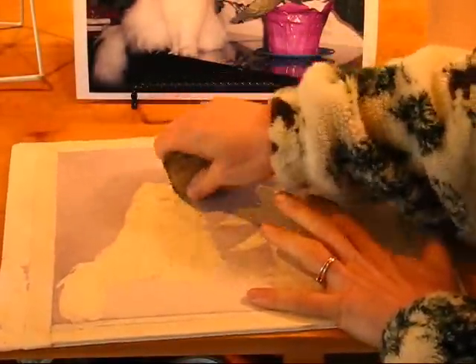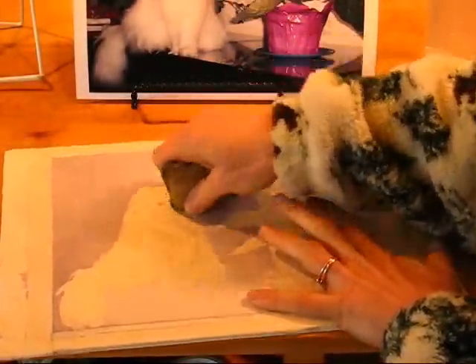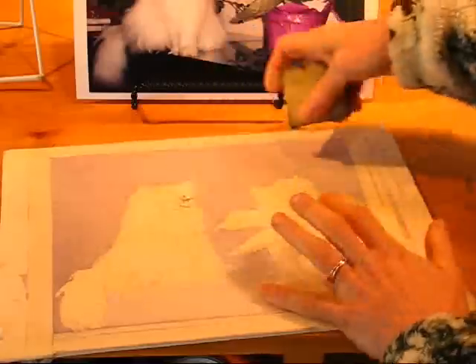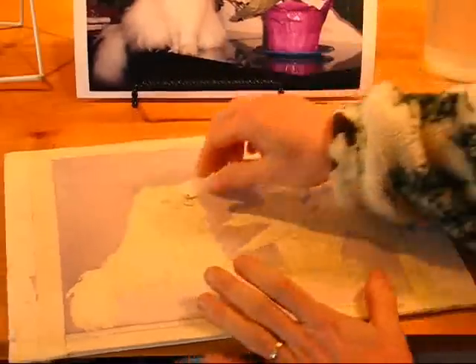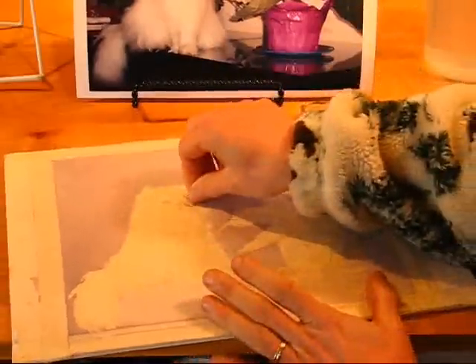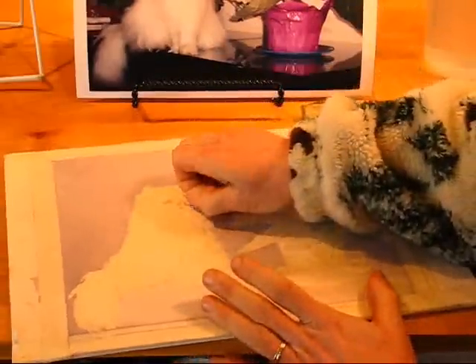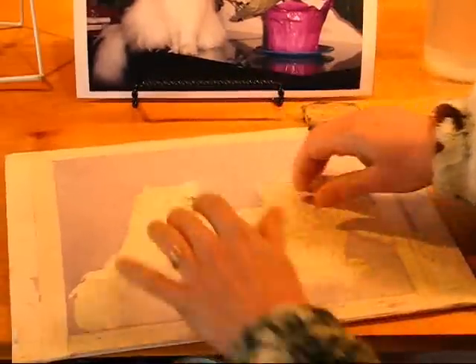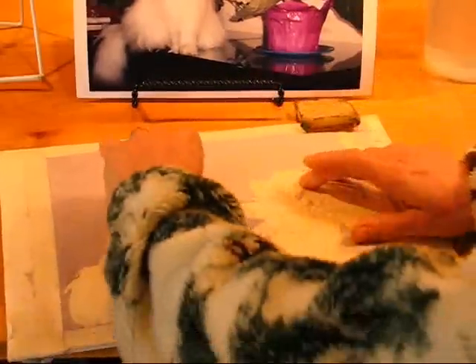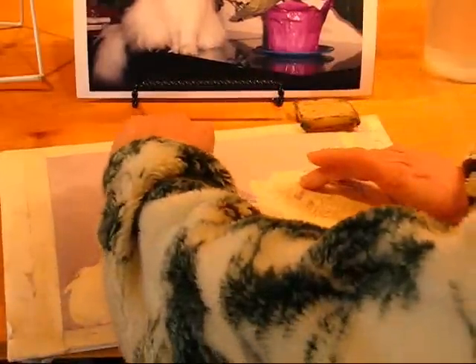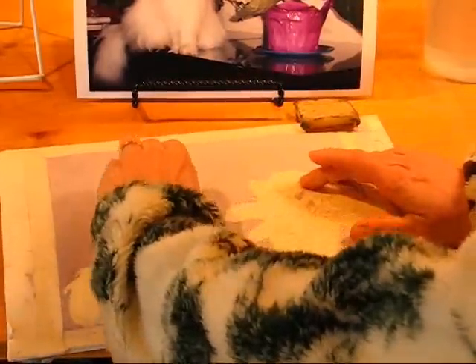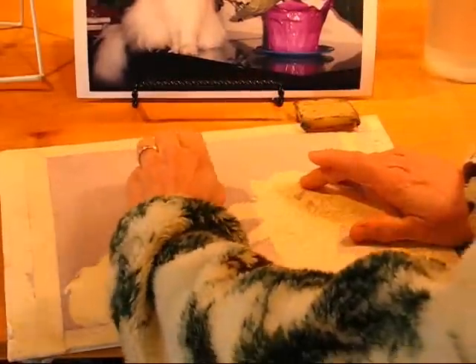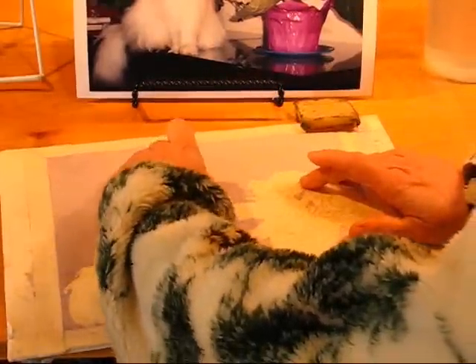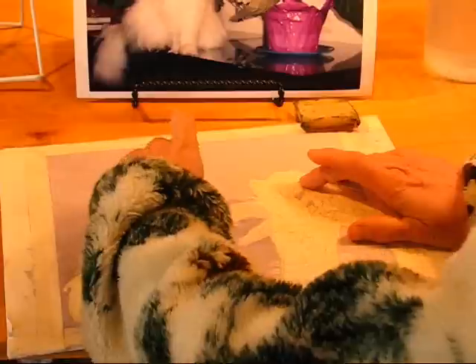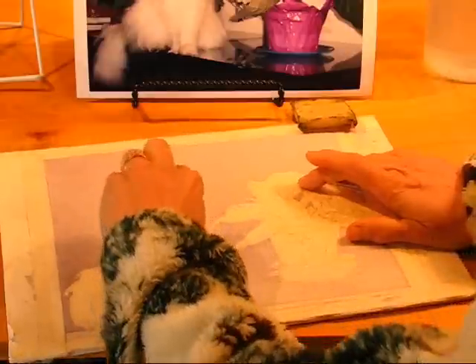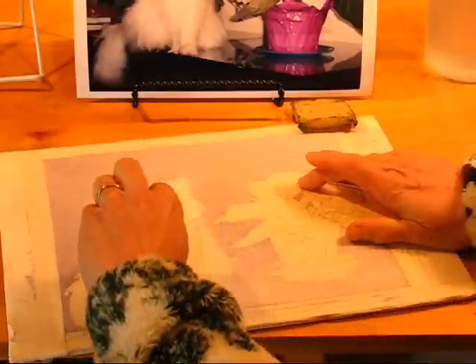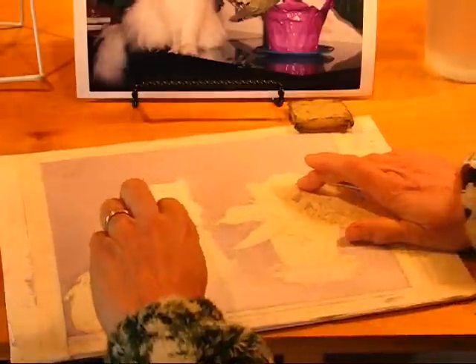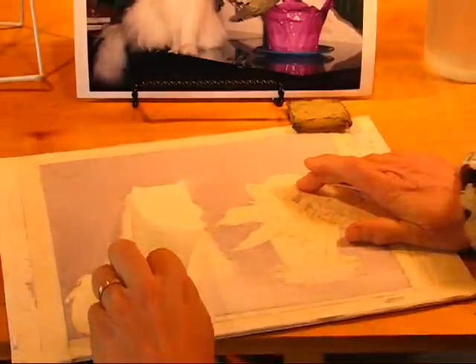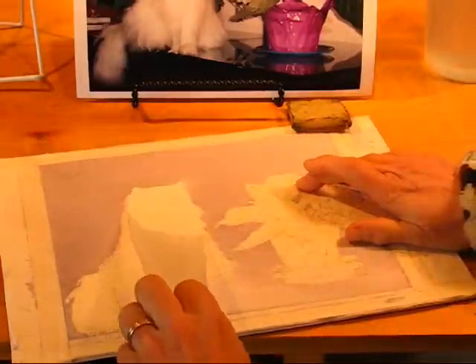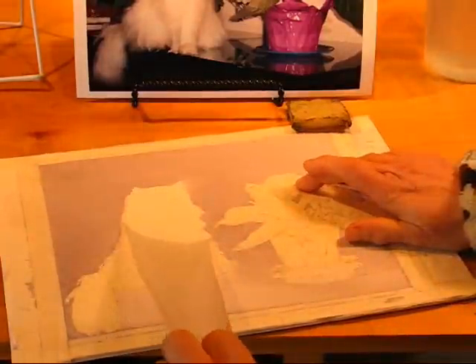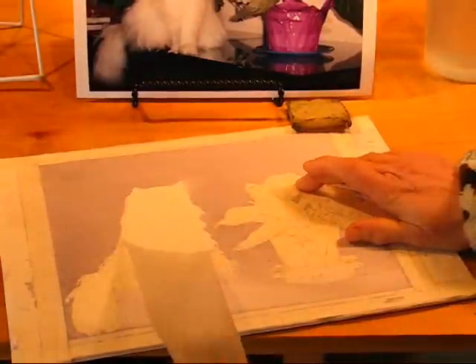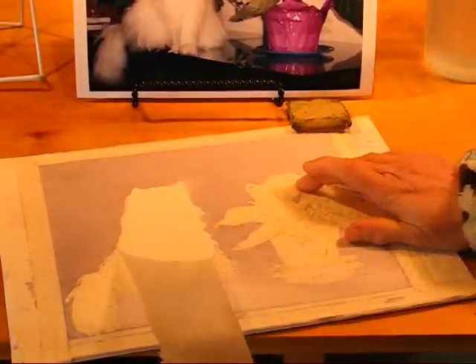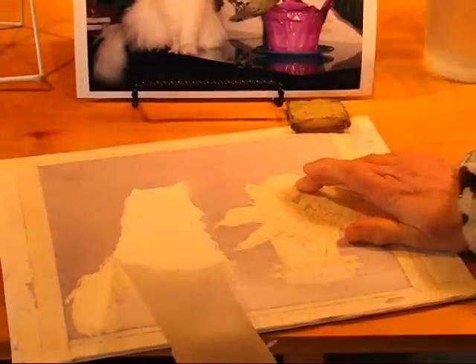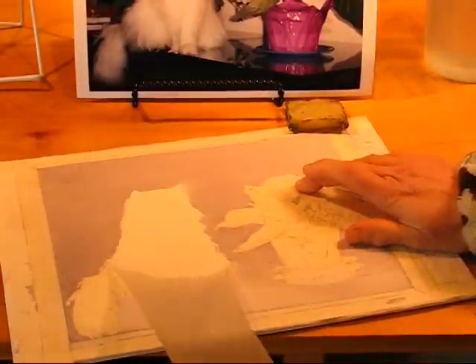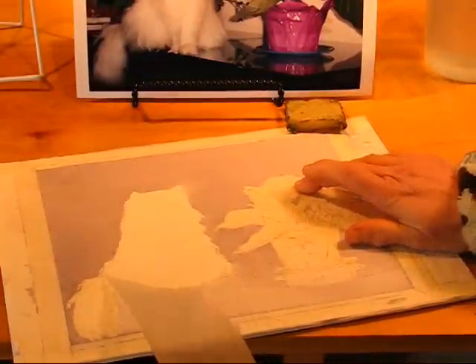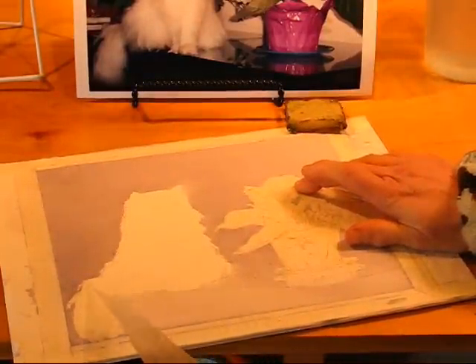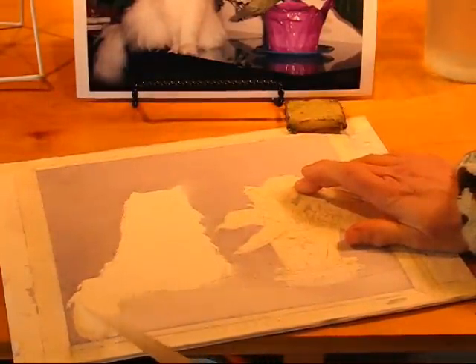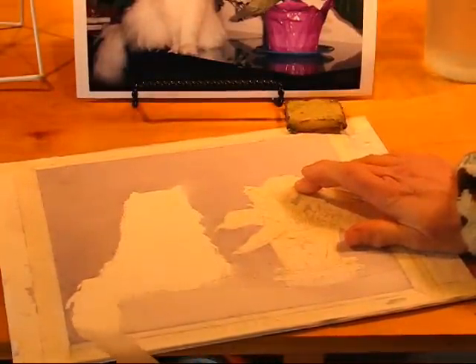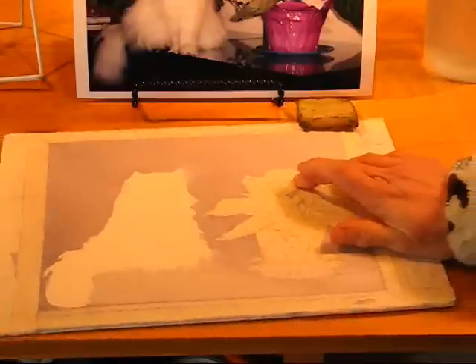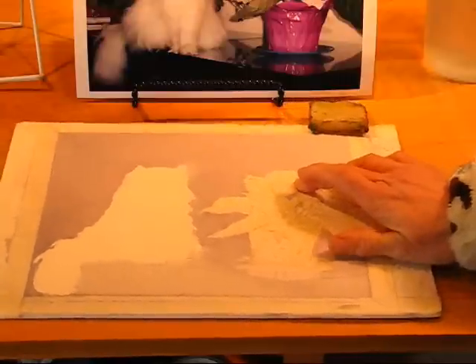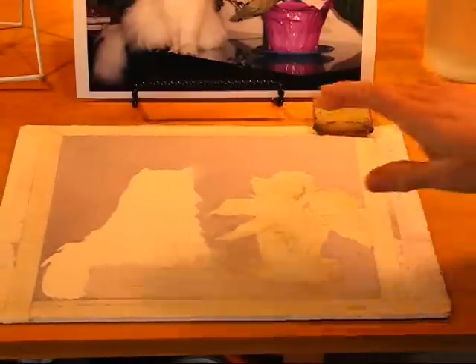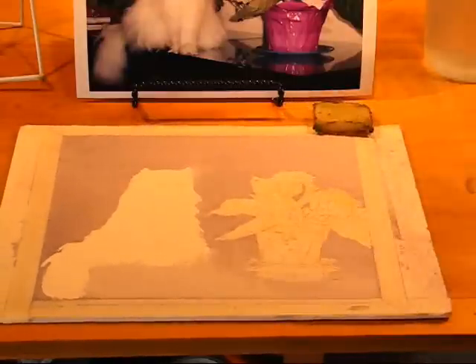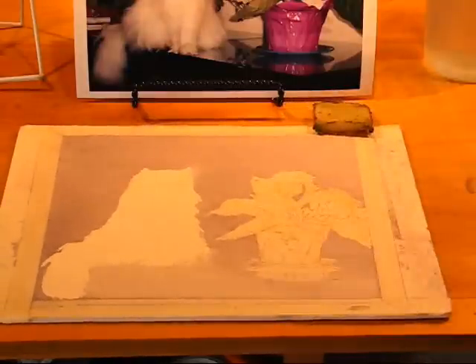I'm going to remove the masking fluid using a masking fluid remover. I often use my fingers, which works well also, but I don't want to smear paint on it. Look at the beautiful white cat underneath the masking fluid.